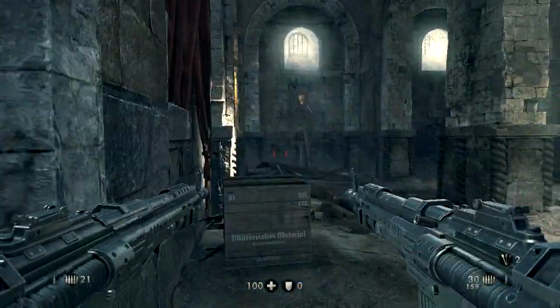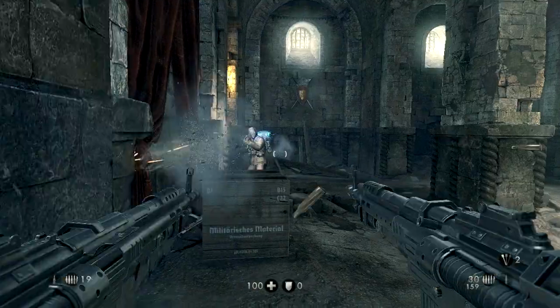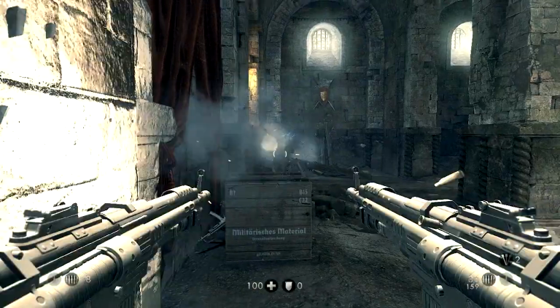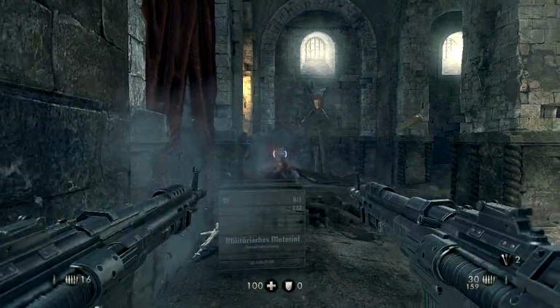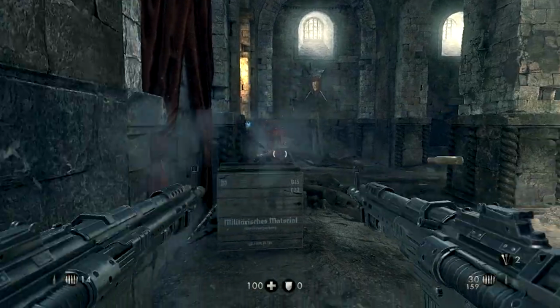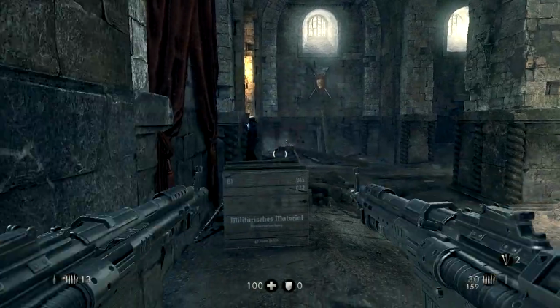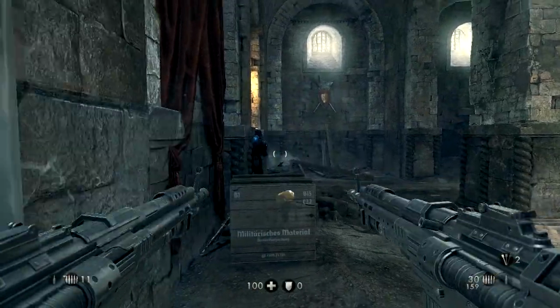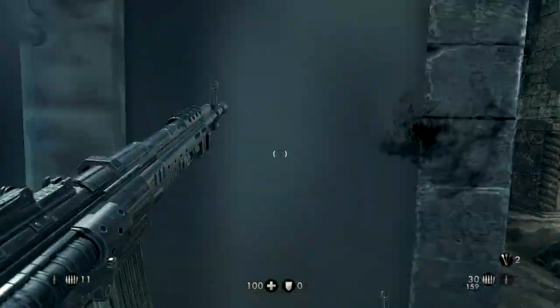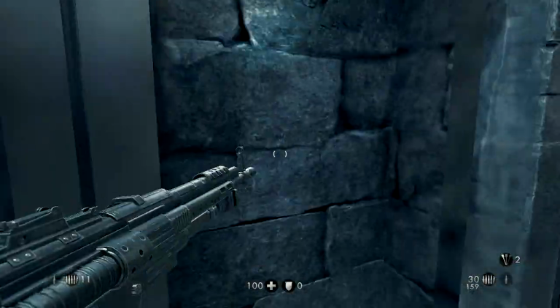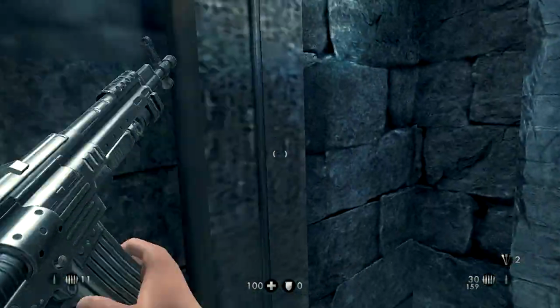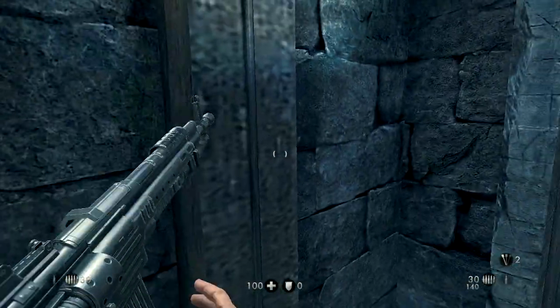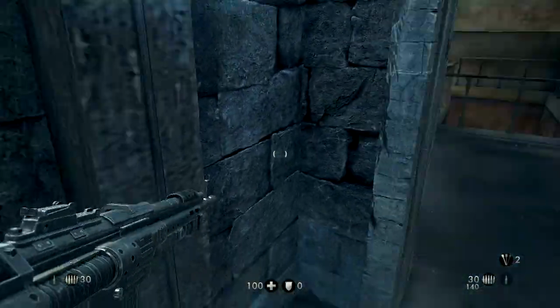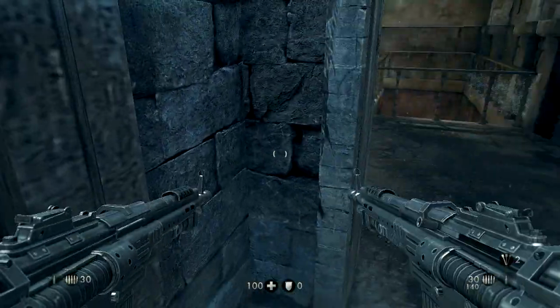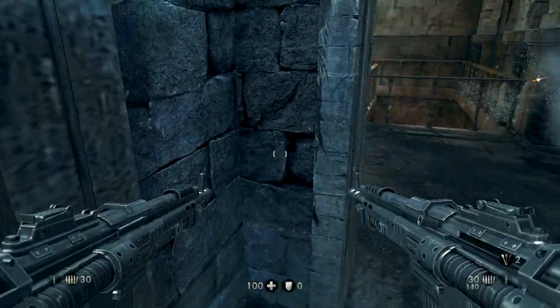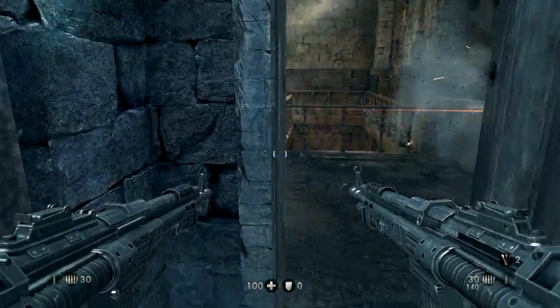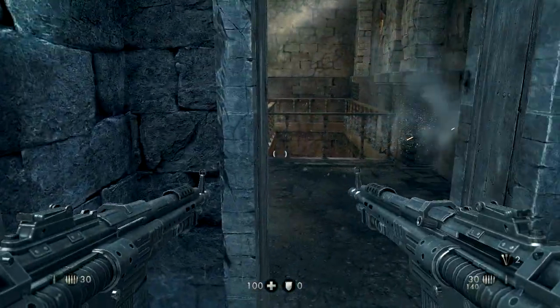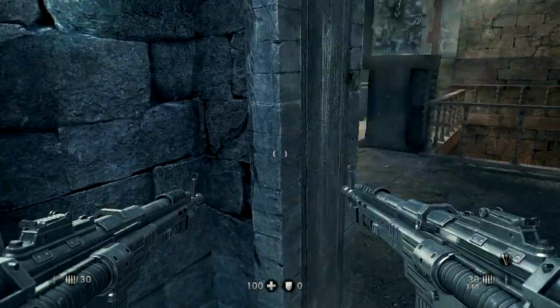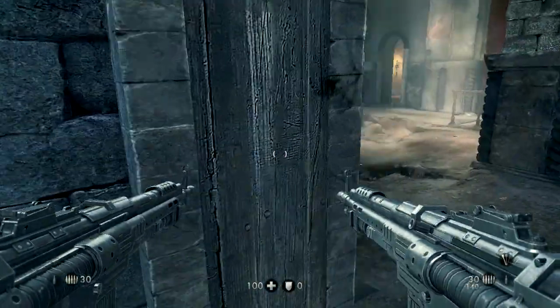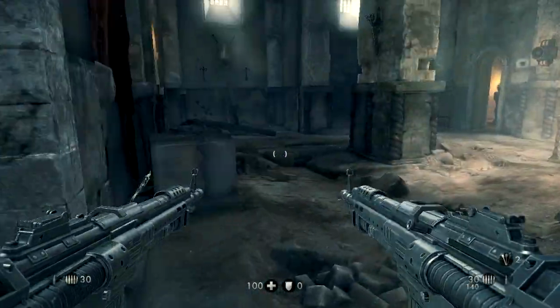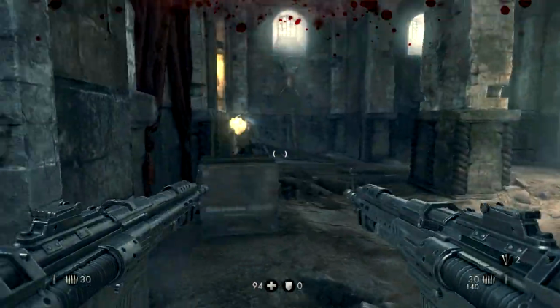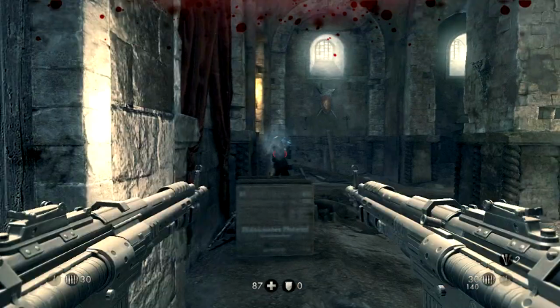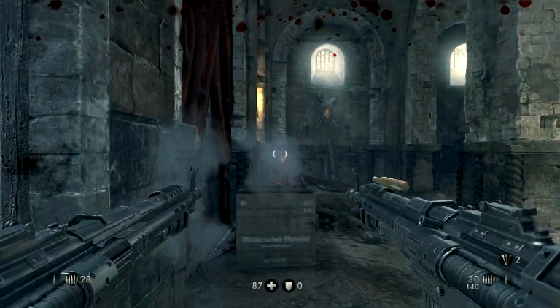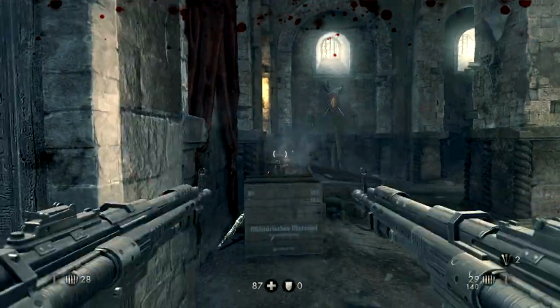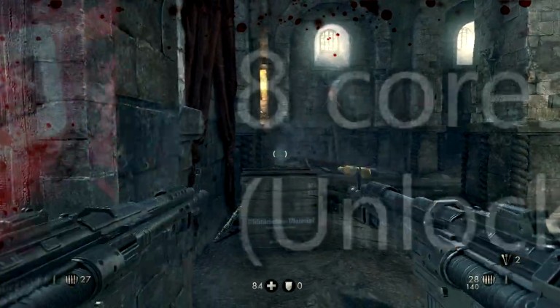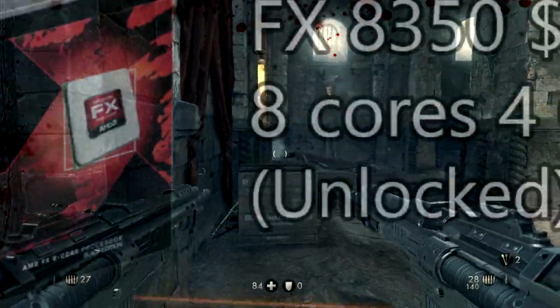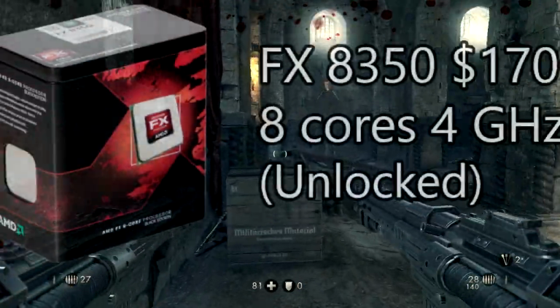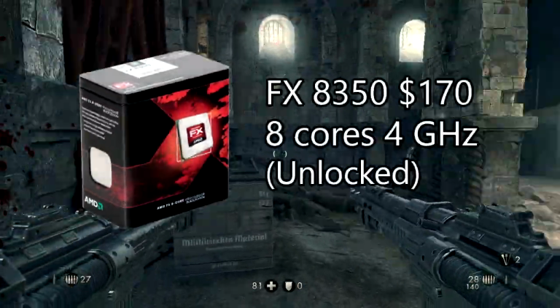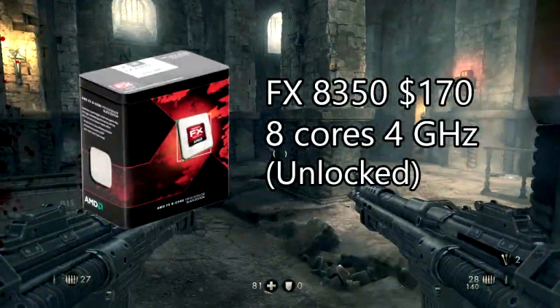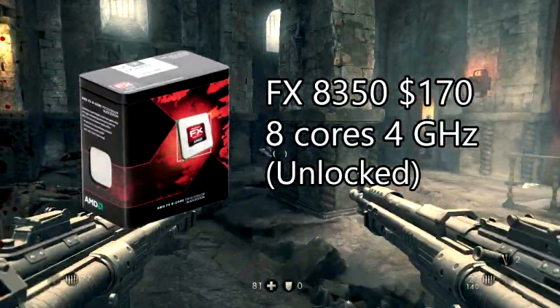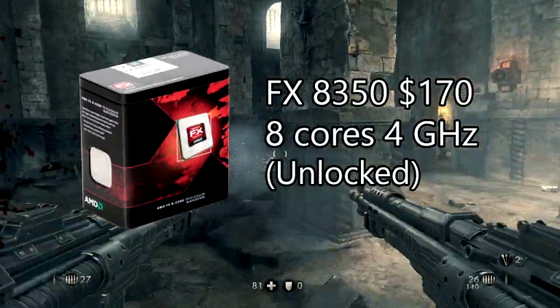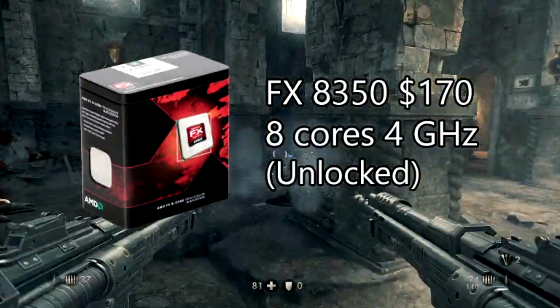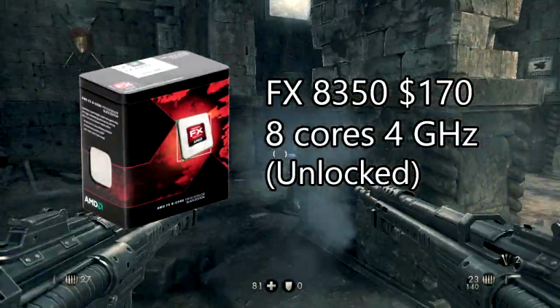Let's start with AMD. If you are looking to make a gaming build for around $600, the best mid-range CPU for gaming would be the FX8350. It will cost you $170.